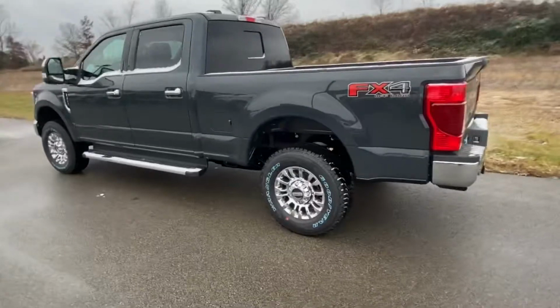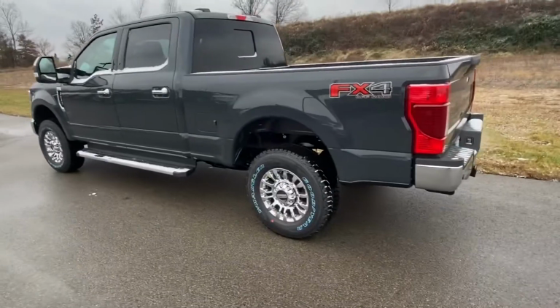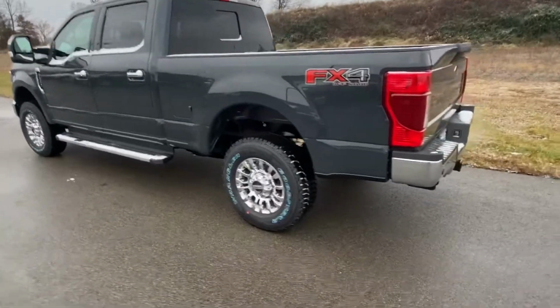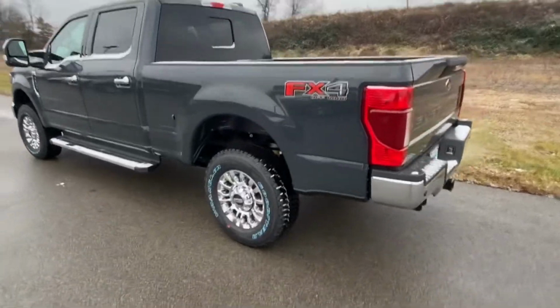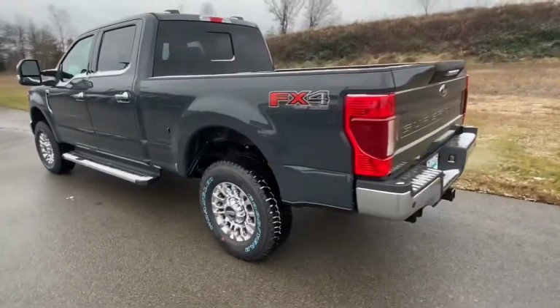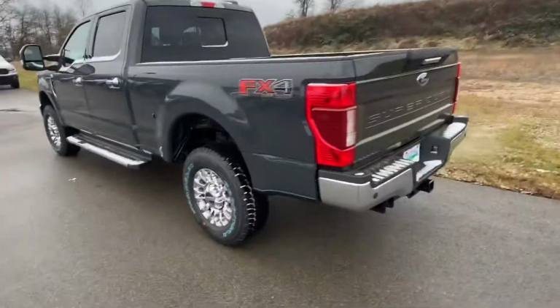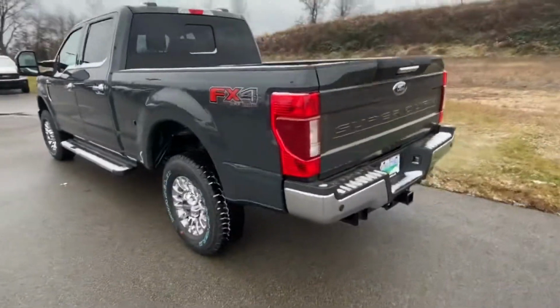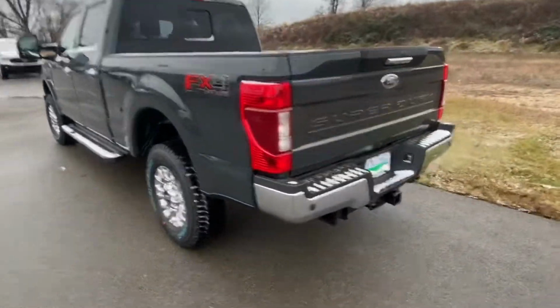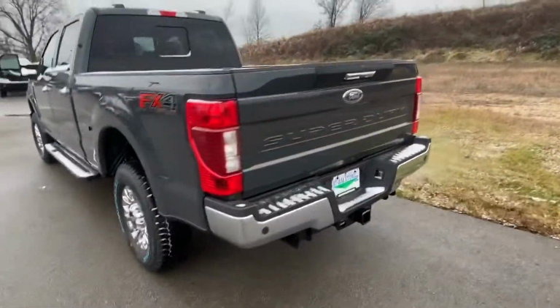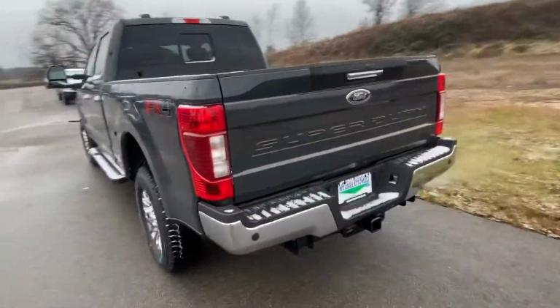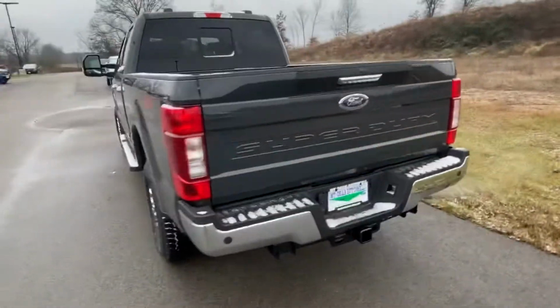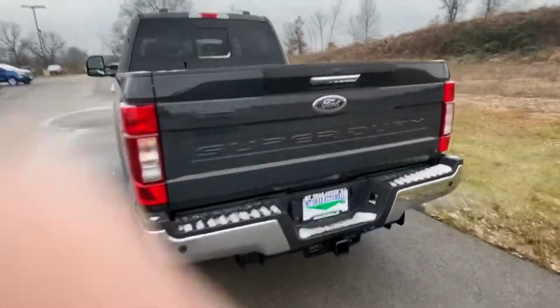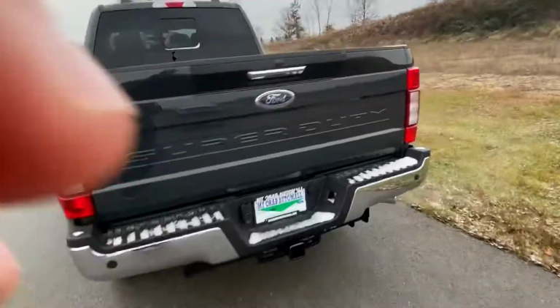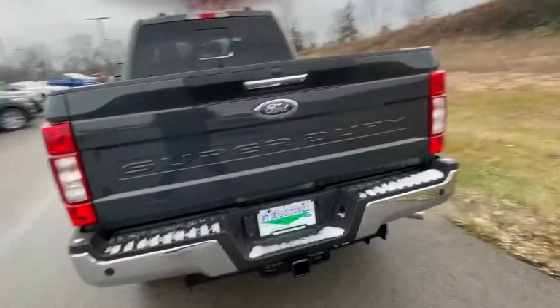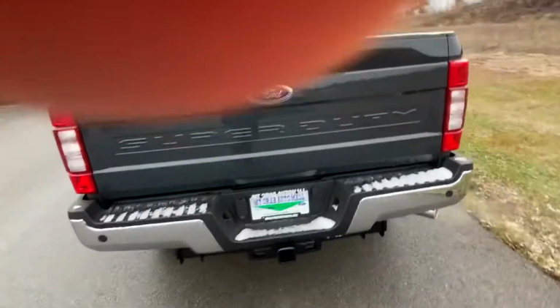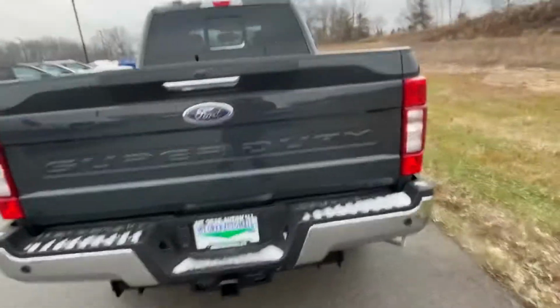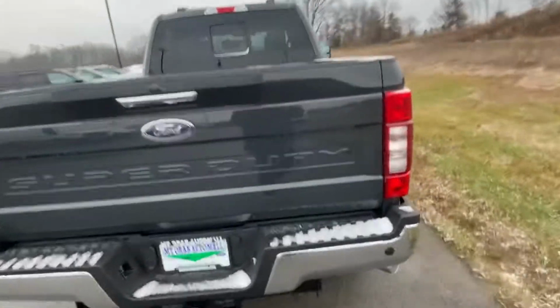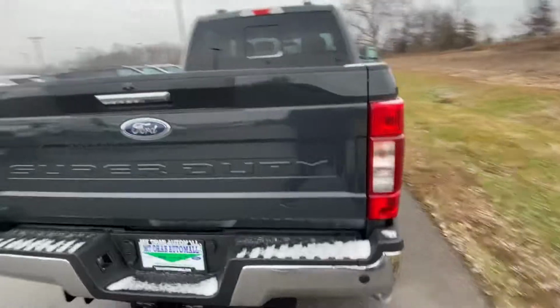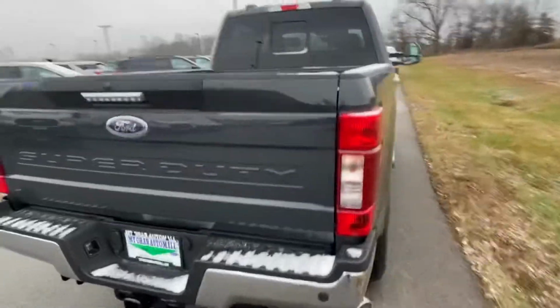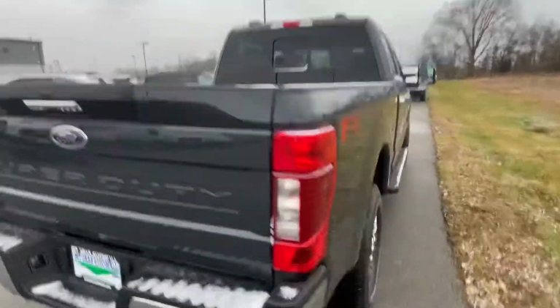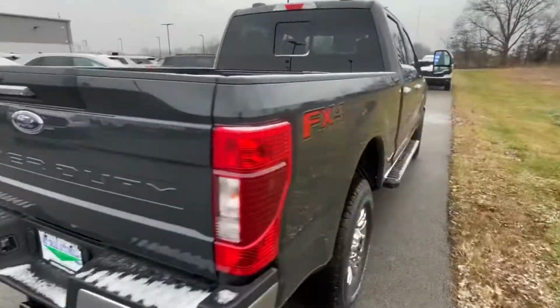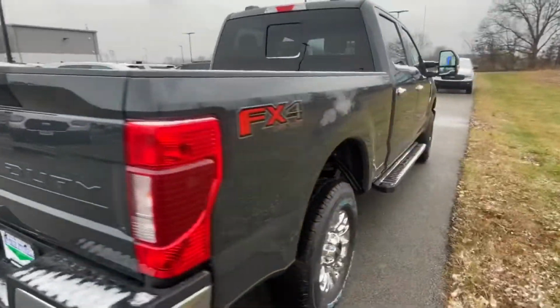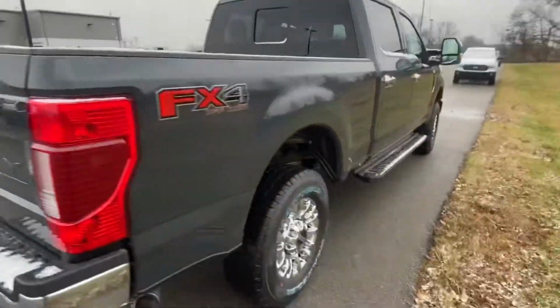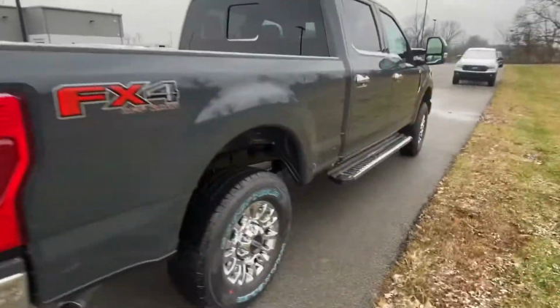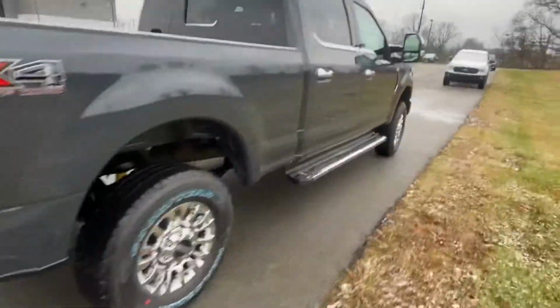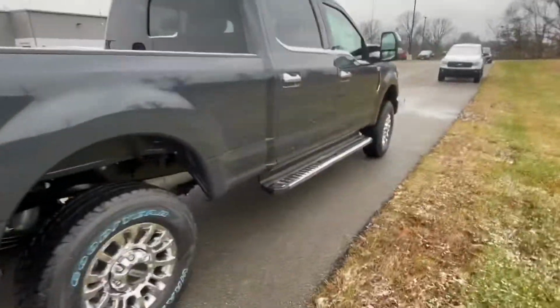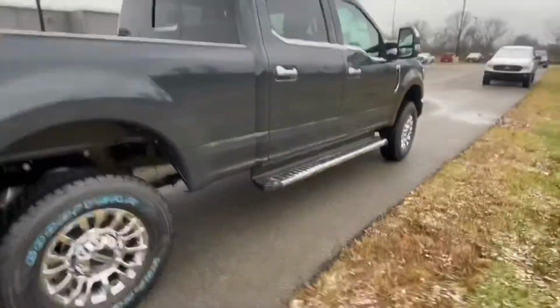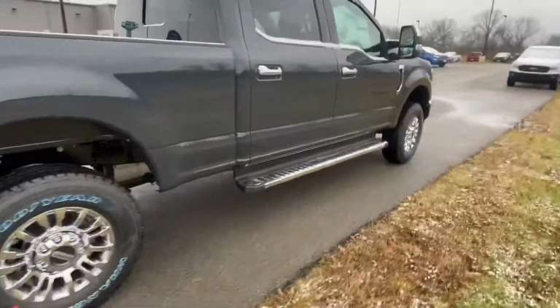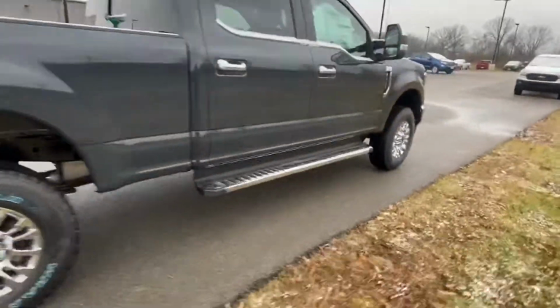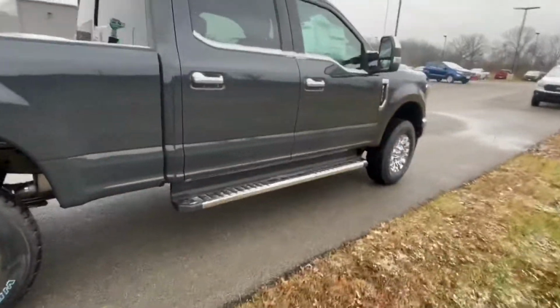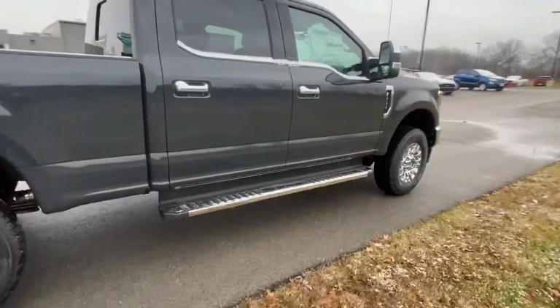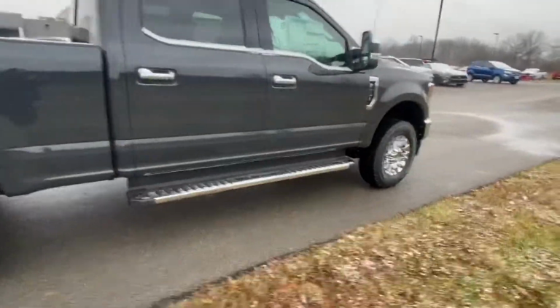This is my favorite Super Duty on the lot right now — the '21, the lithium gray, the brand new color. I'm really enjoying it so far. We're looking forward to meeting up with you later.